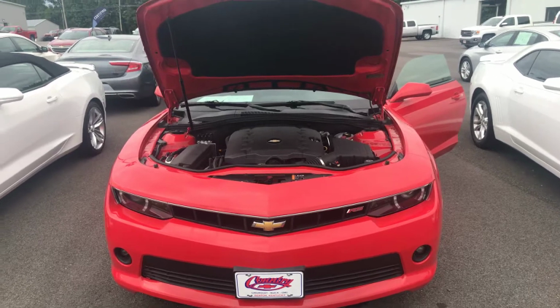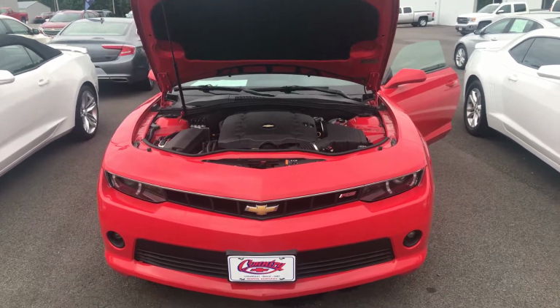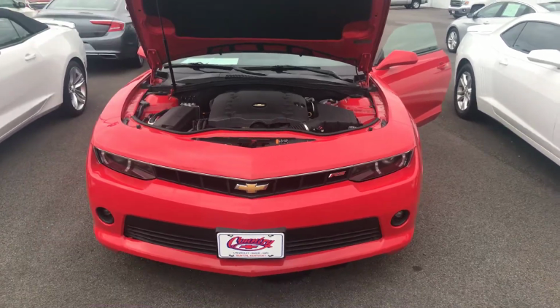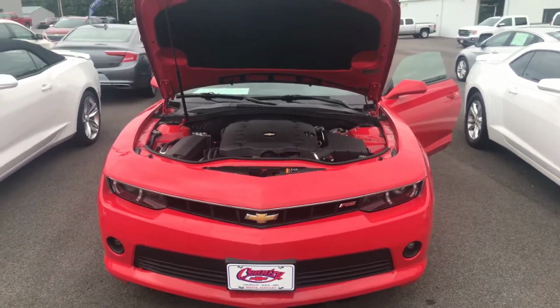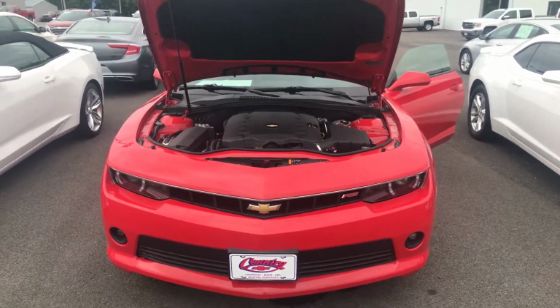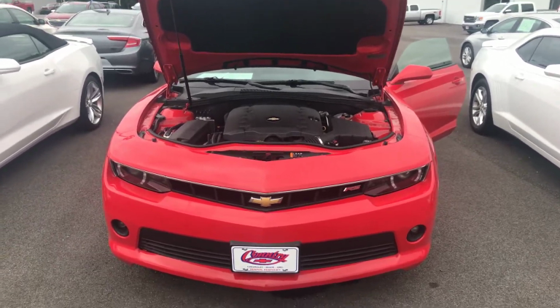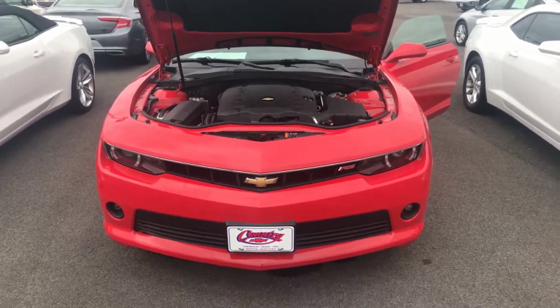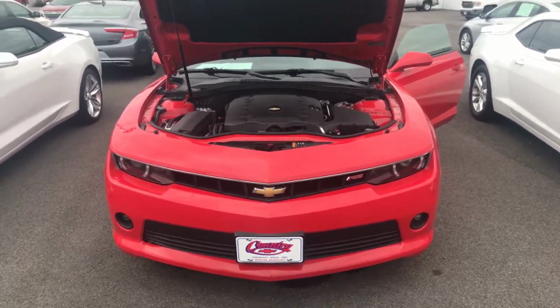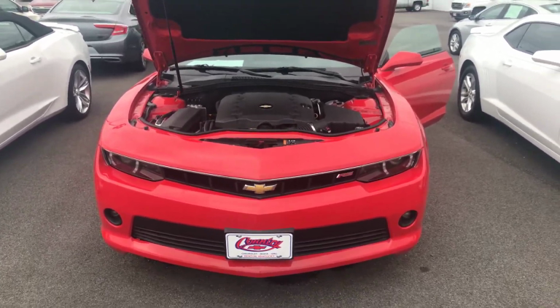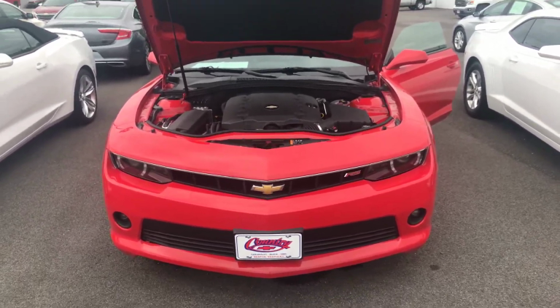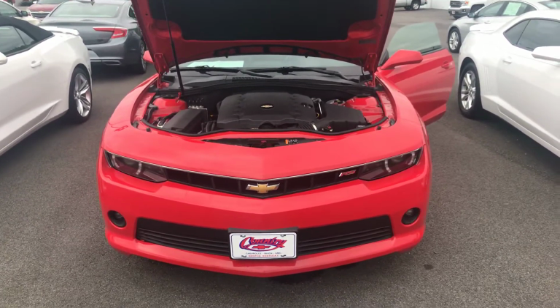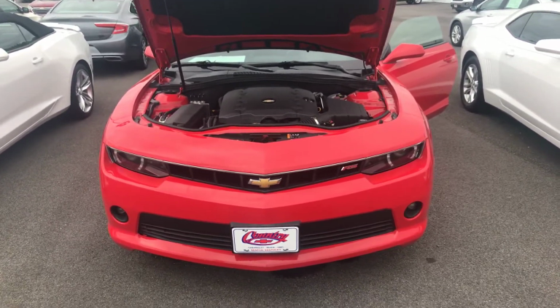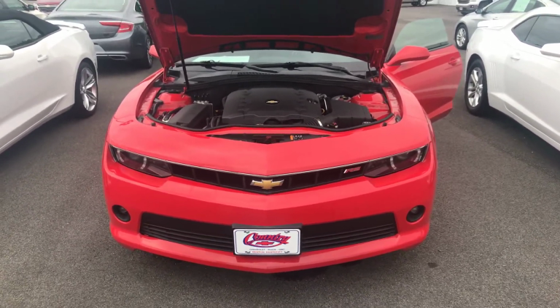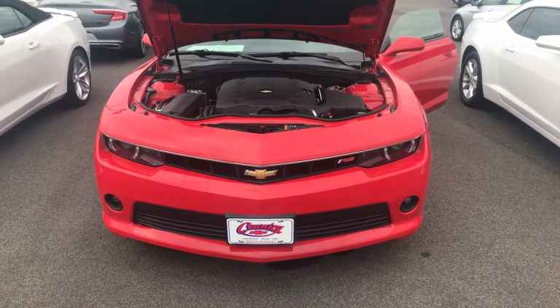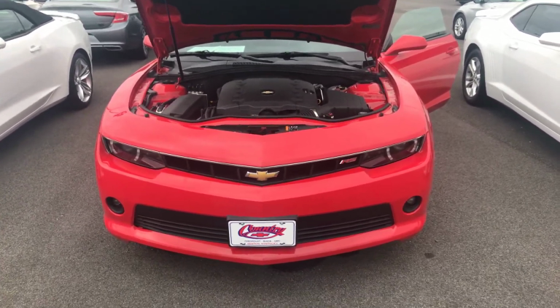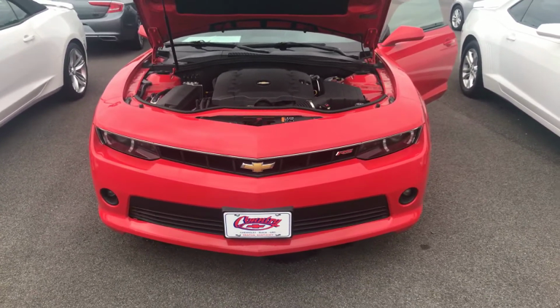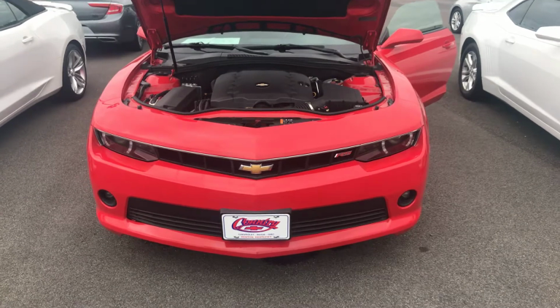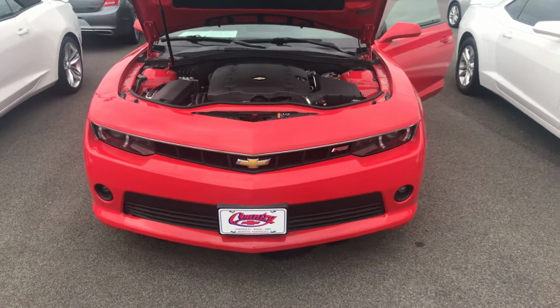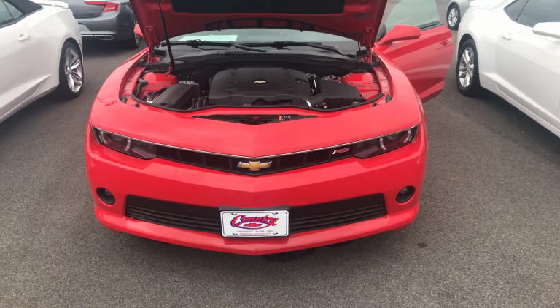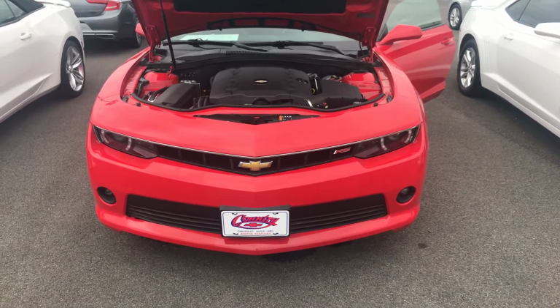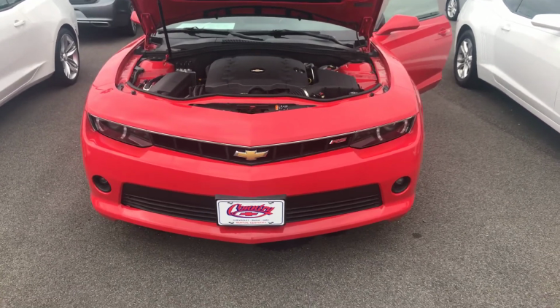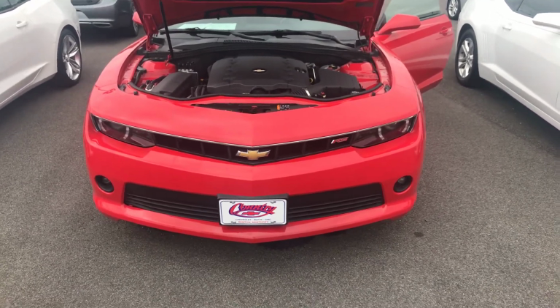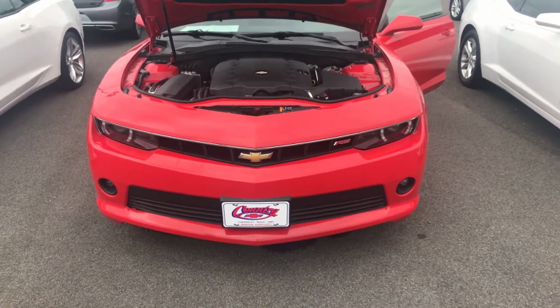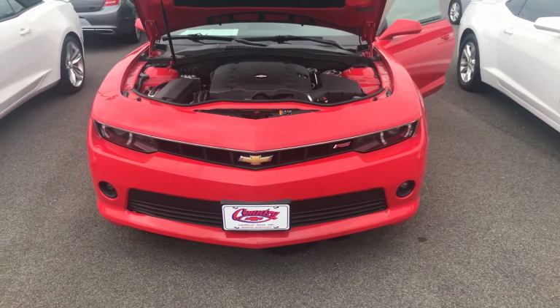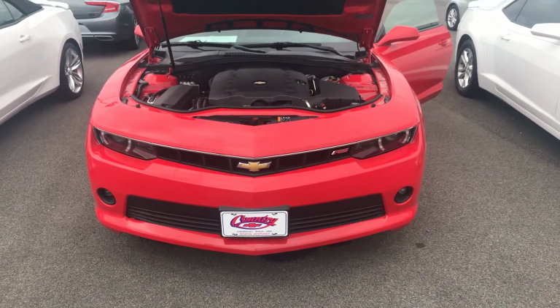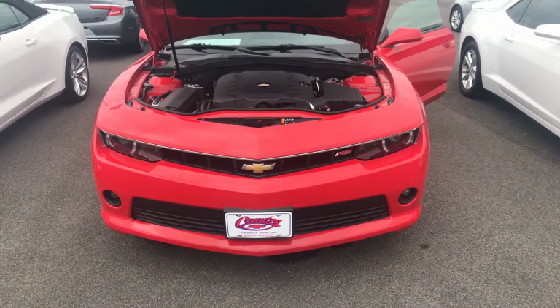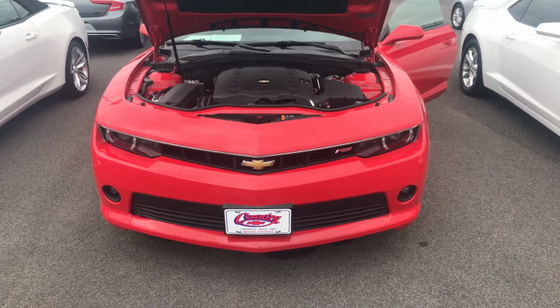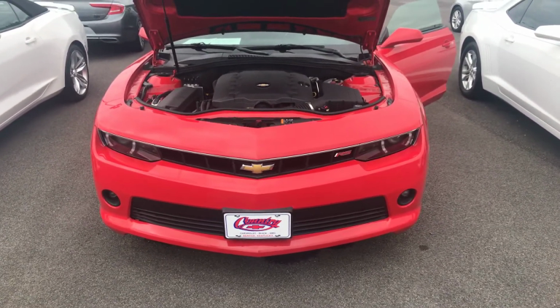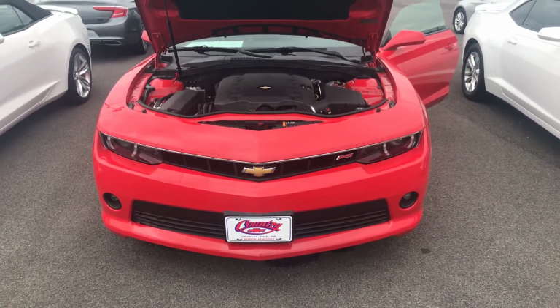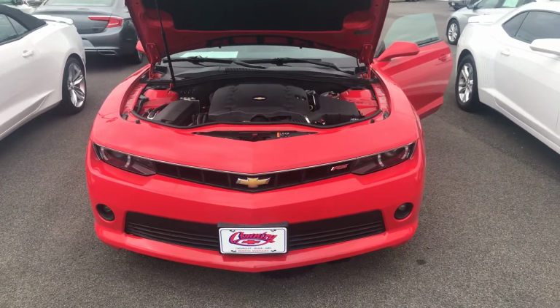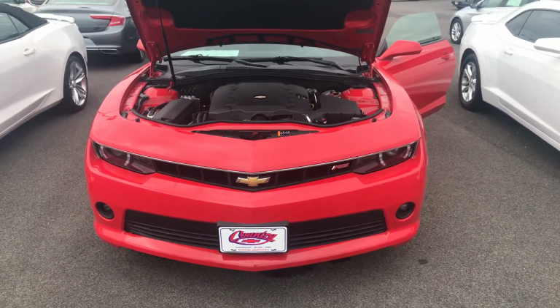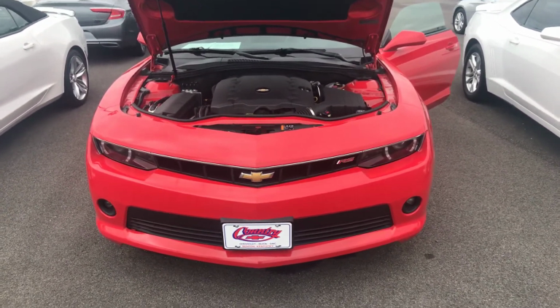Good afternoon folks, this is Jim Butcher at Country Chevrolet. I just wanted to share with my customers the latest arrival. We've got a 2014 Chevy Camaro with a 2LT package.